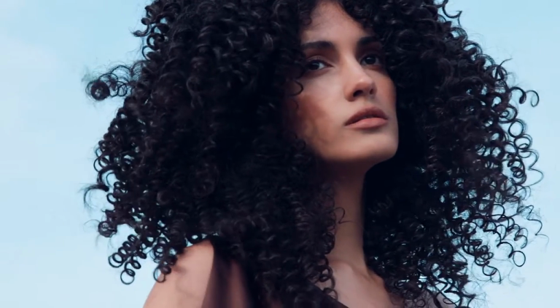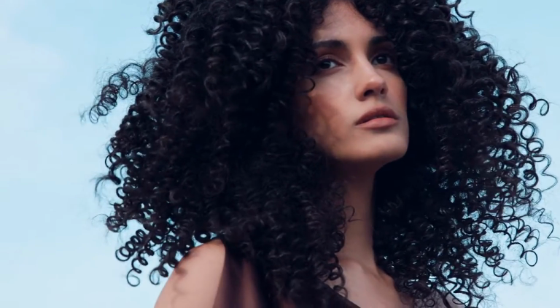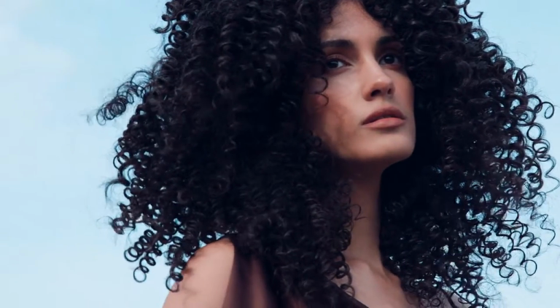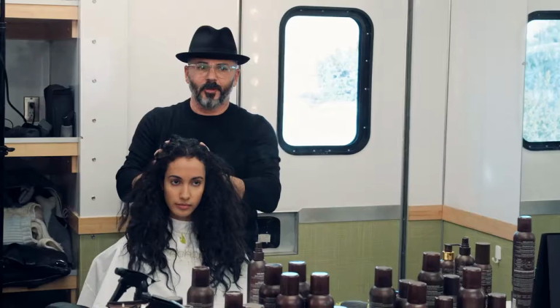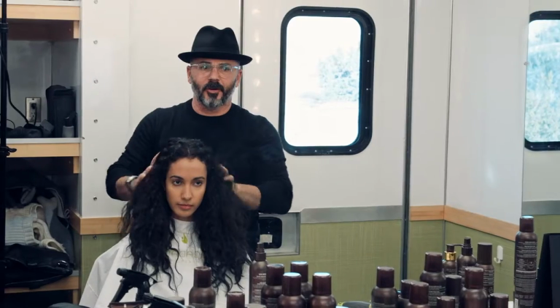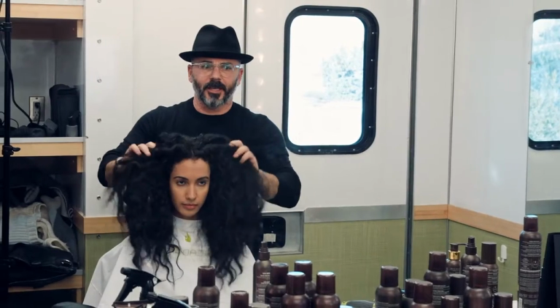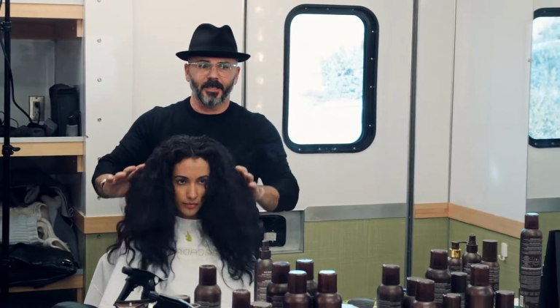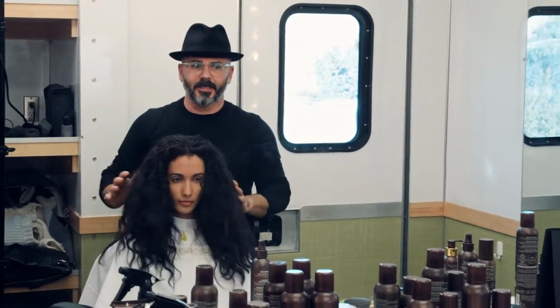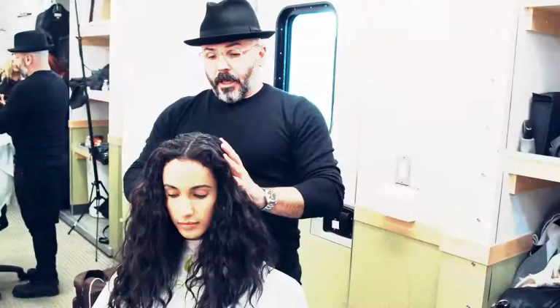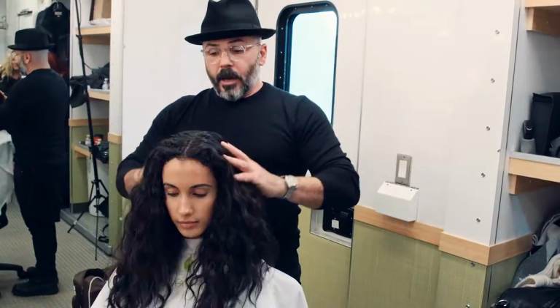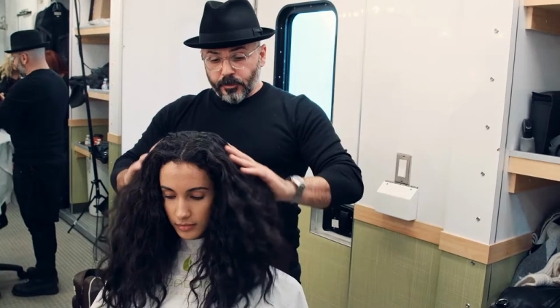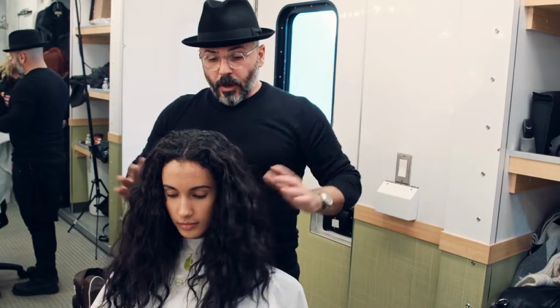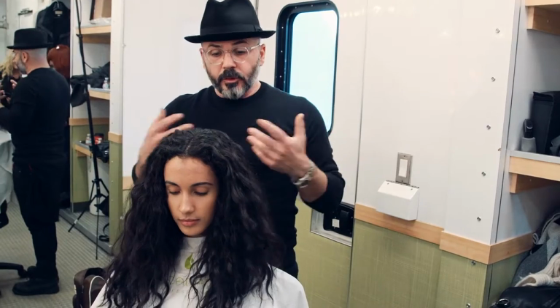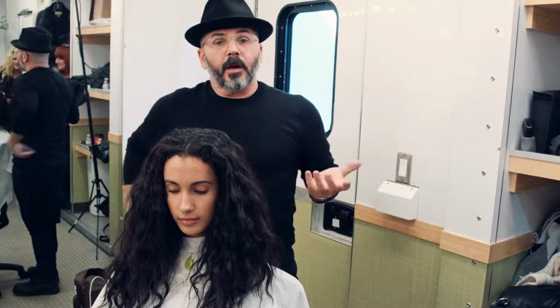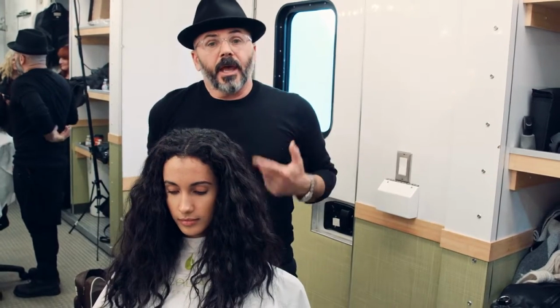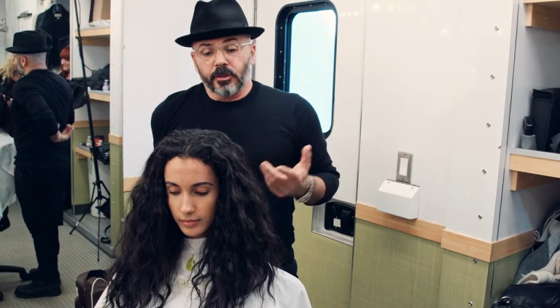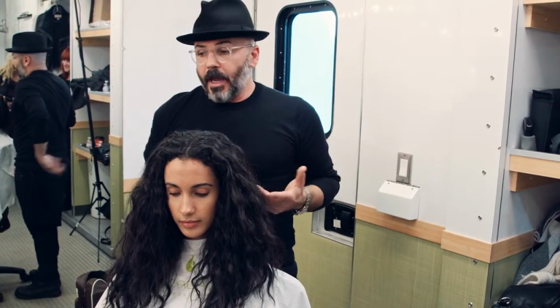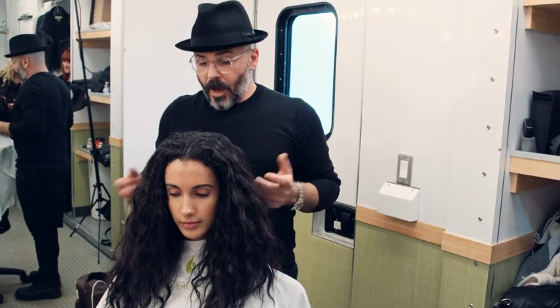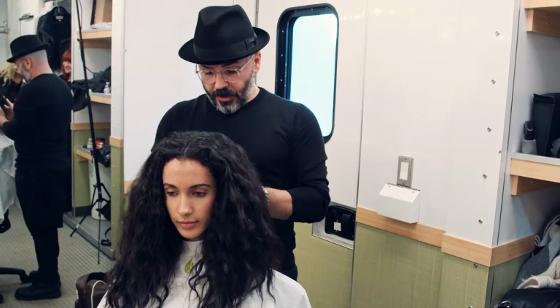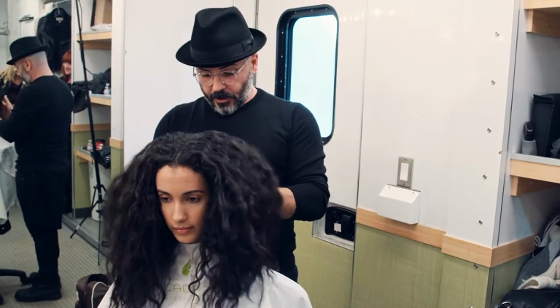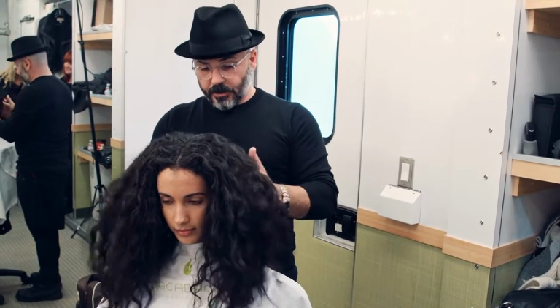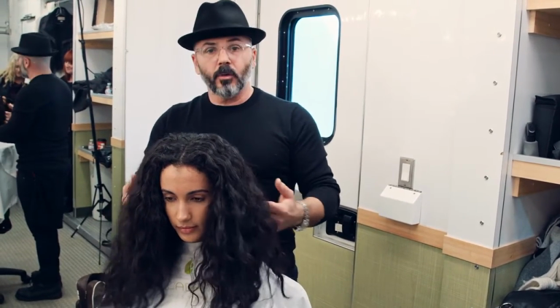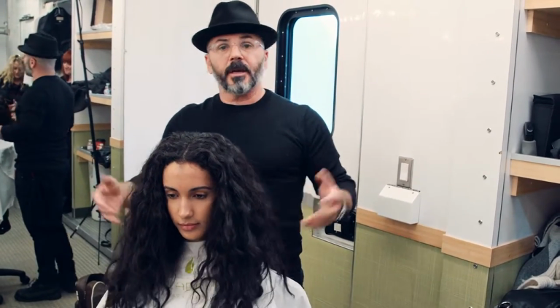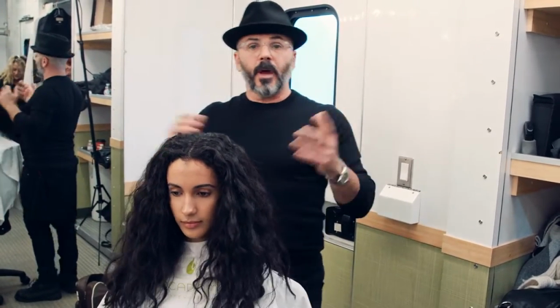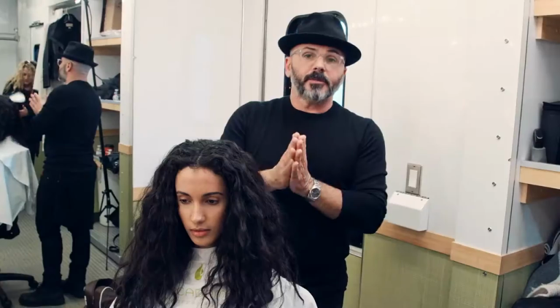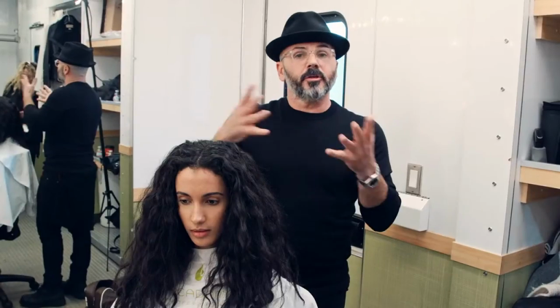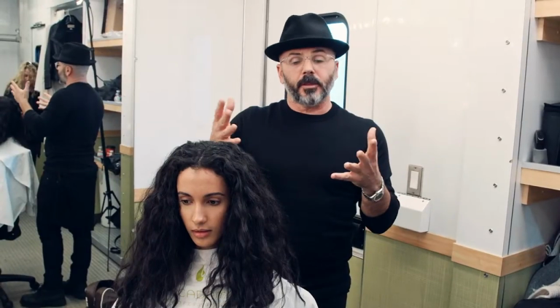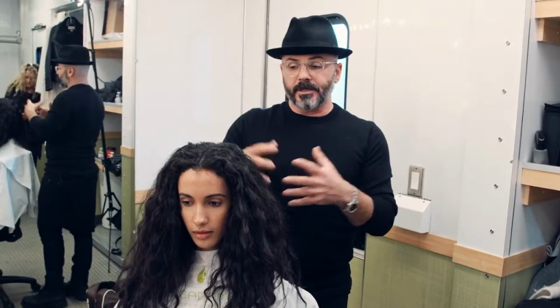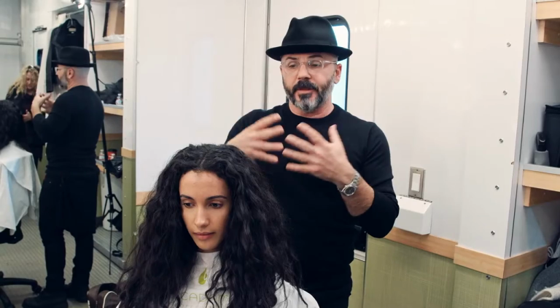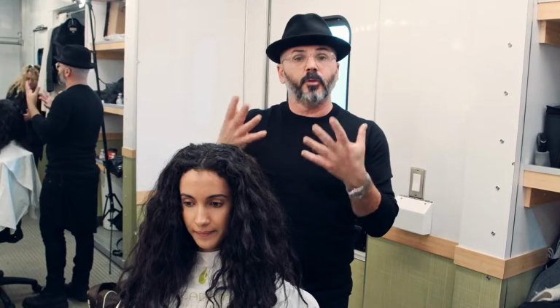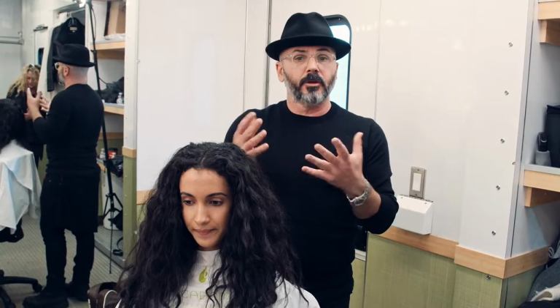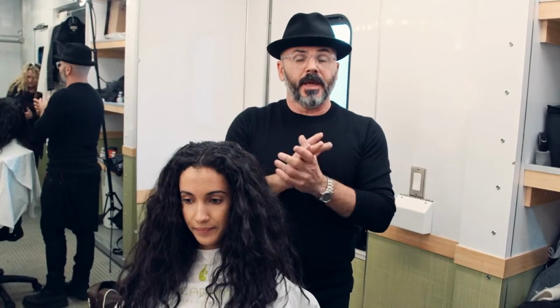Here we are with Veronica. This morning I wanted to start with the hair dry because I didn't want to start from wet. Especially on set, you want to start with a really good base.